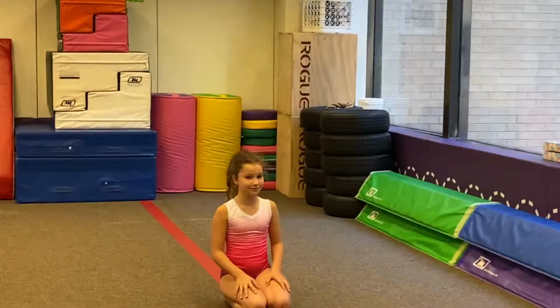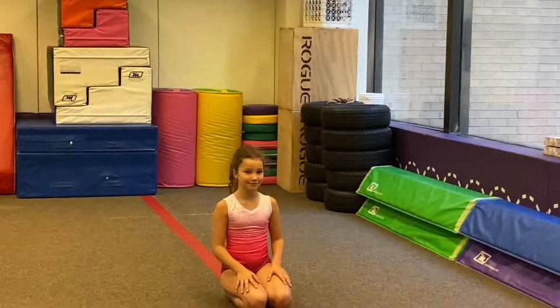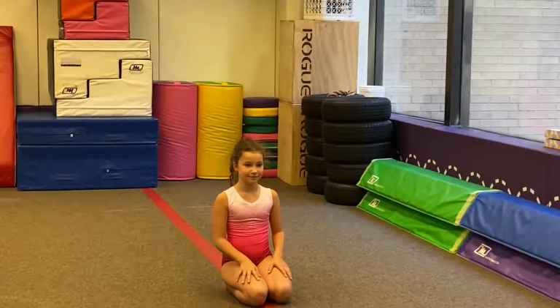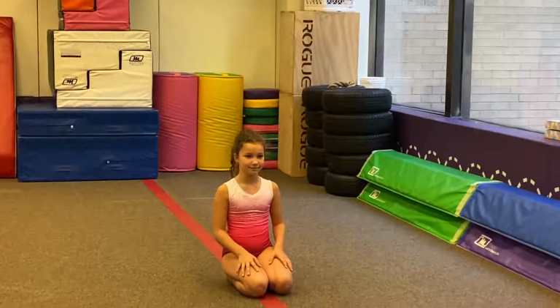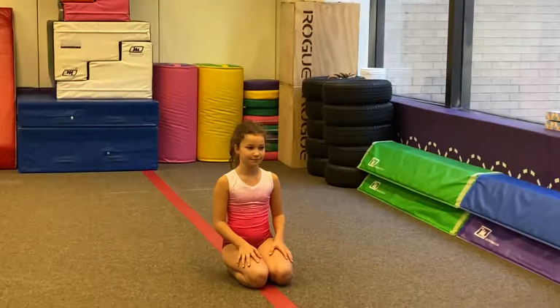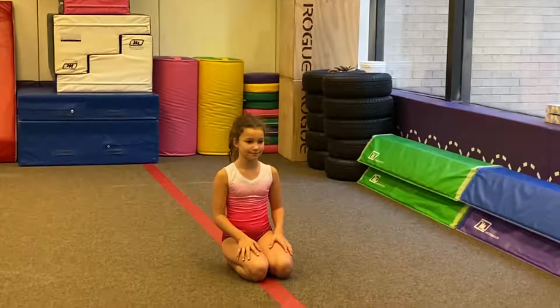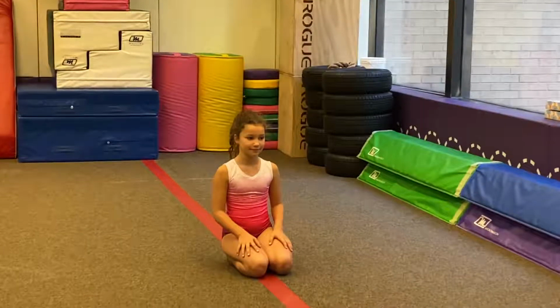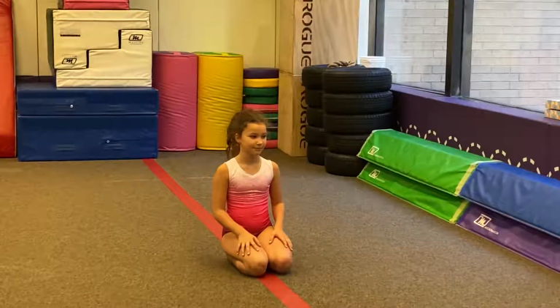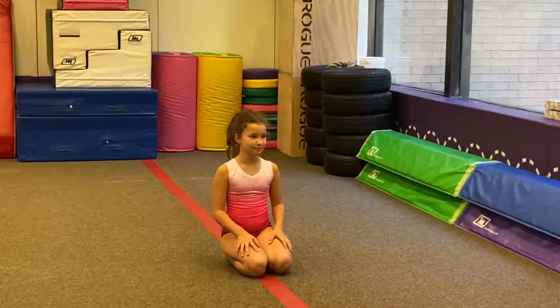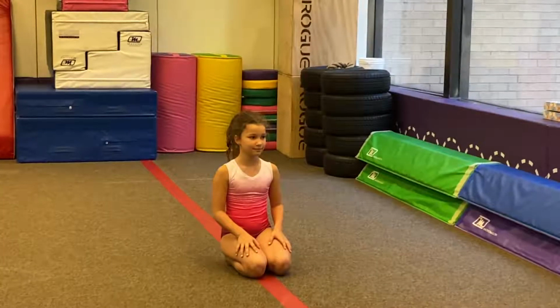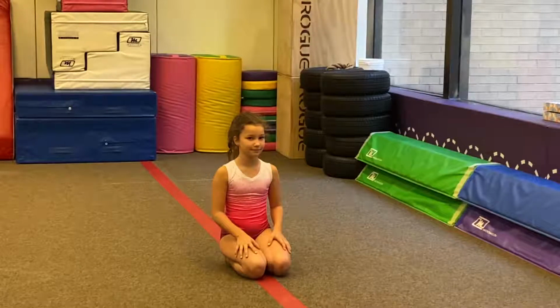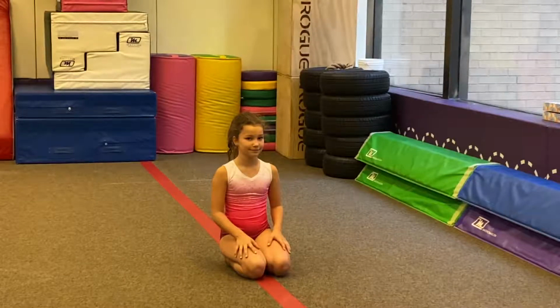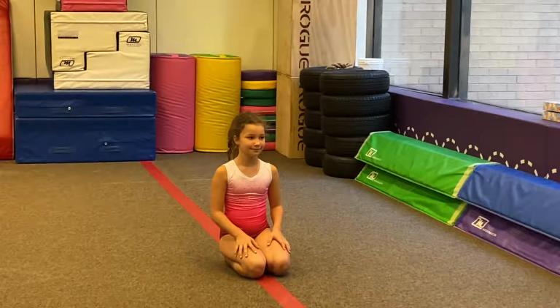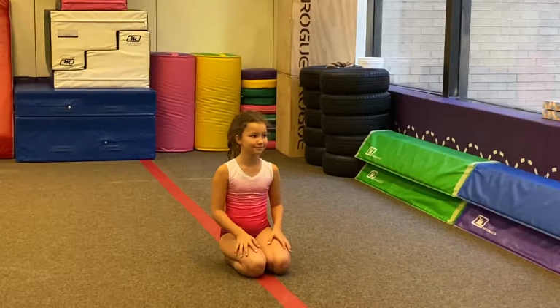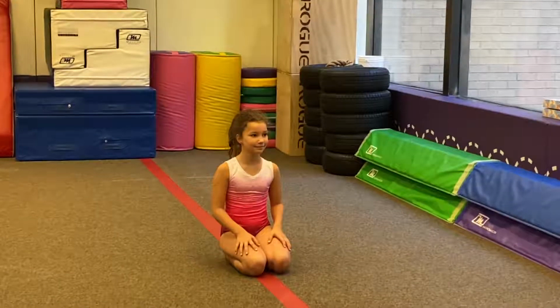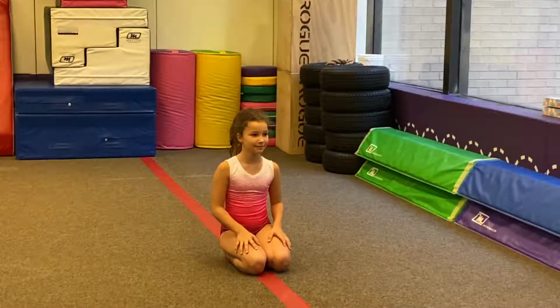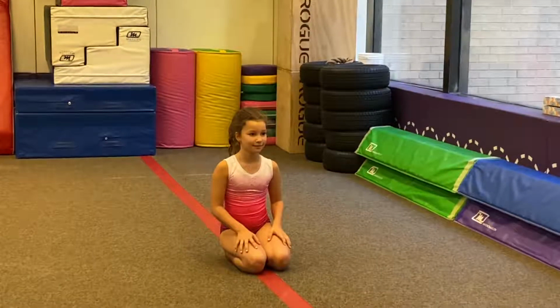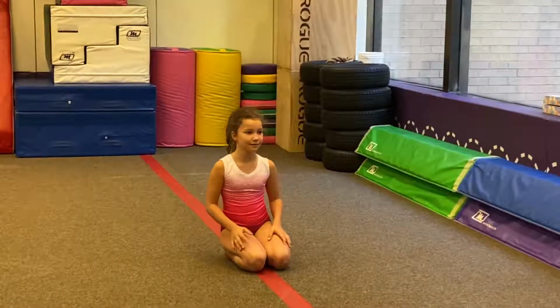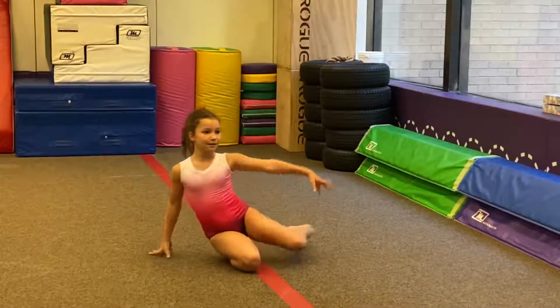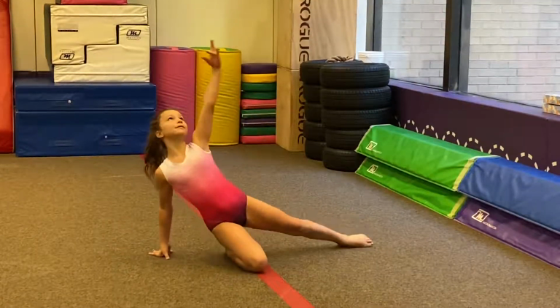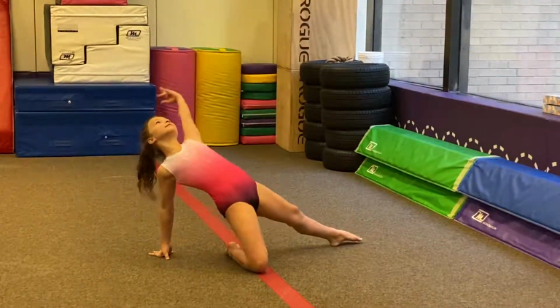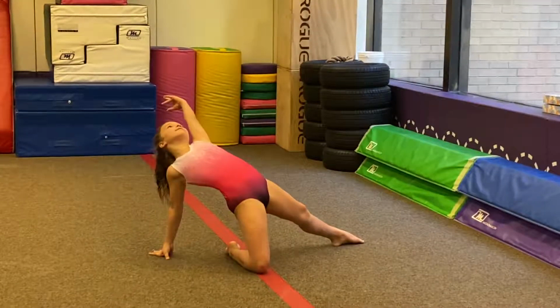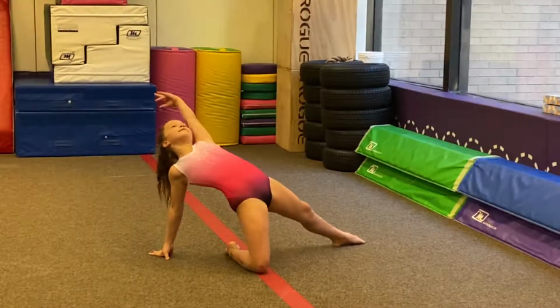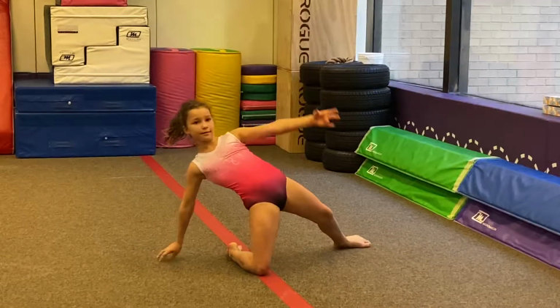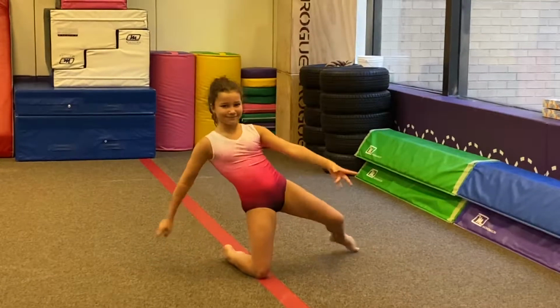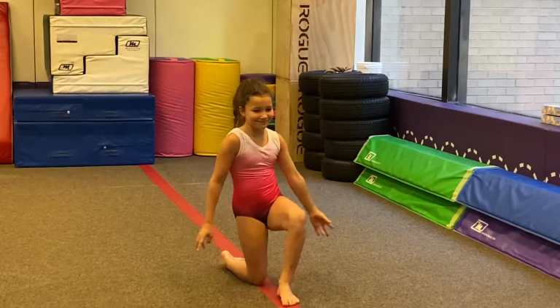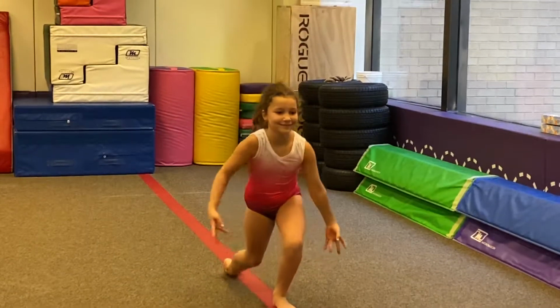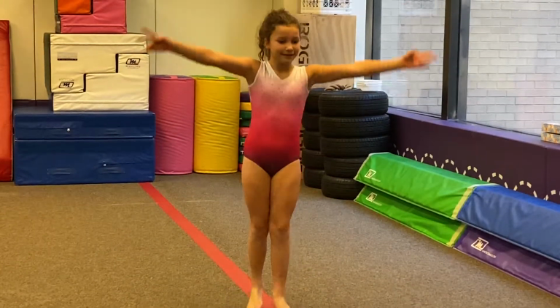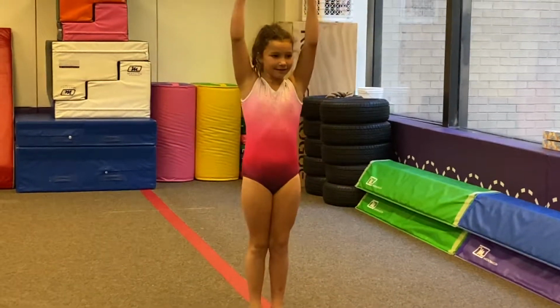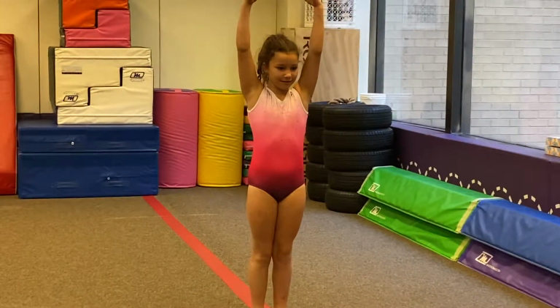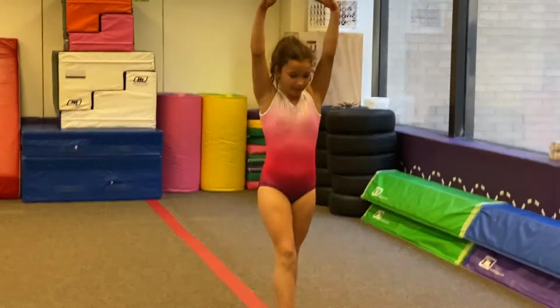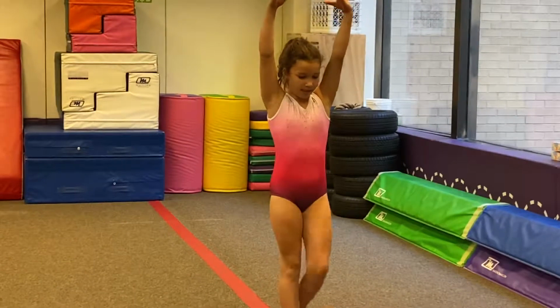Okay, I'm gonna start. Yeah, absolutely. We can get your stretch. We can start with your foot. We are going to do a bar right here.